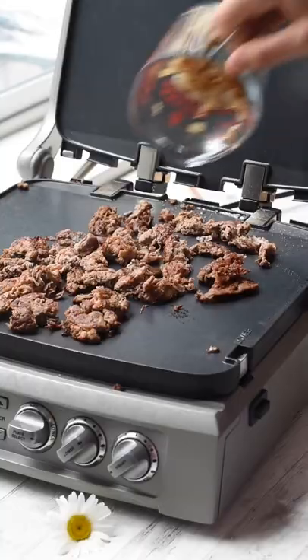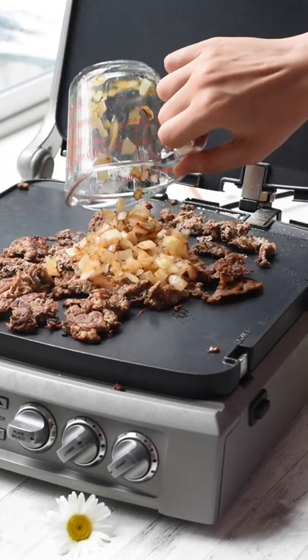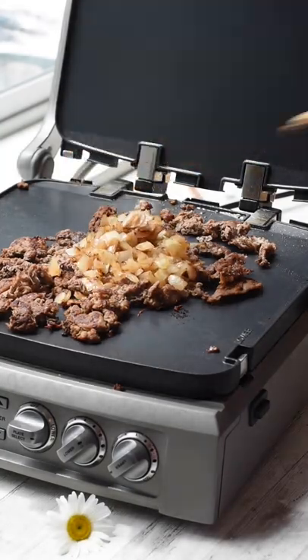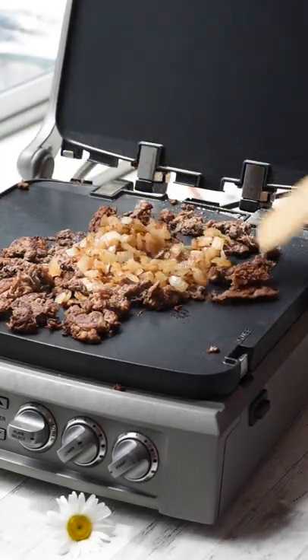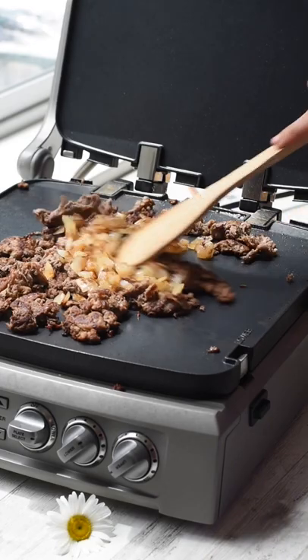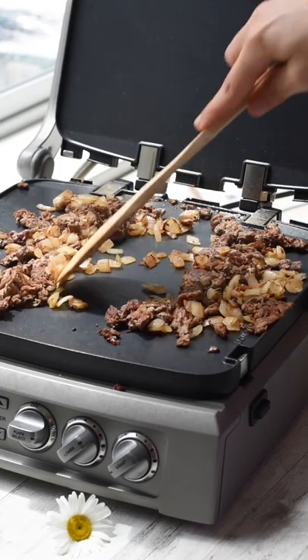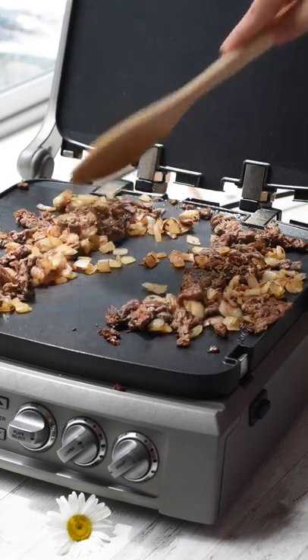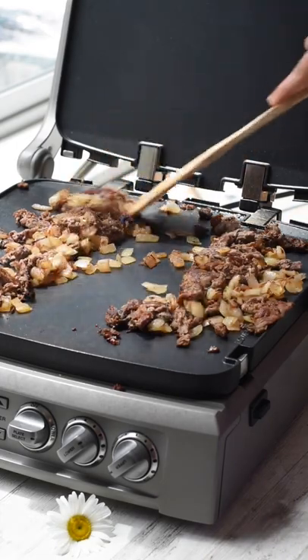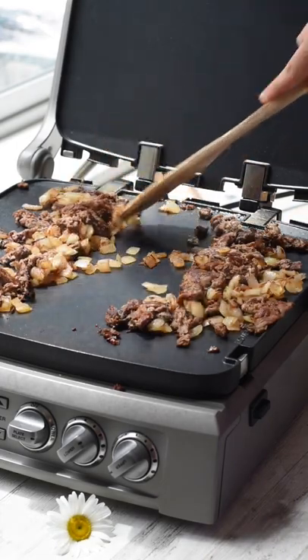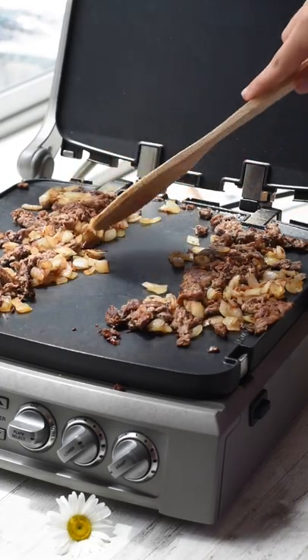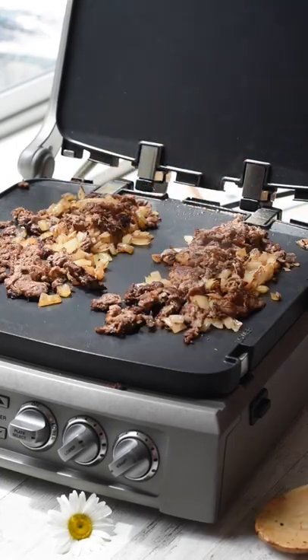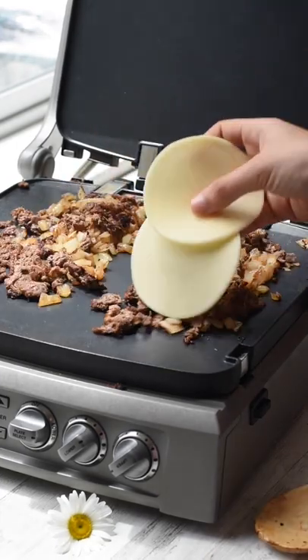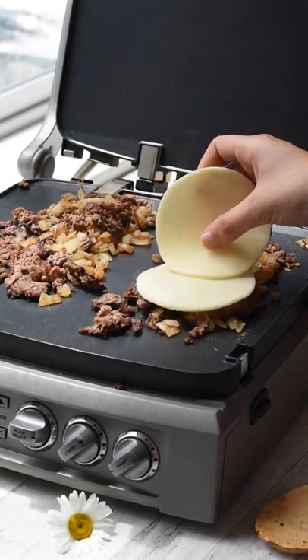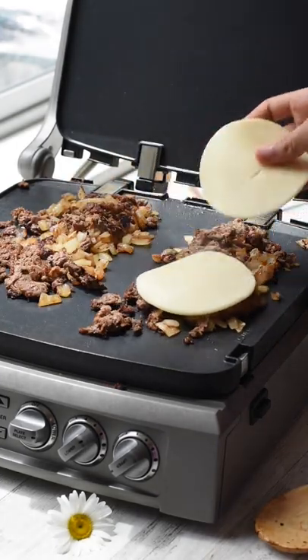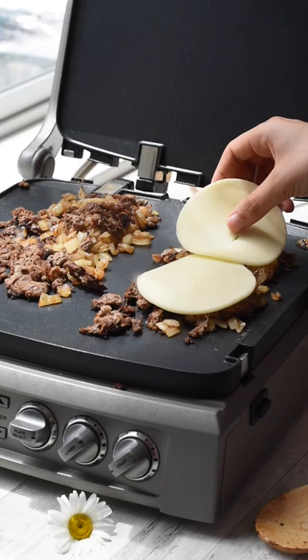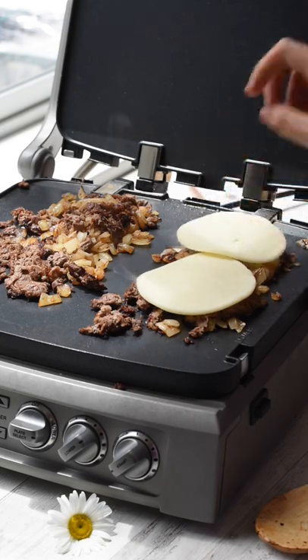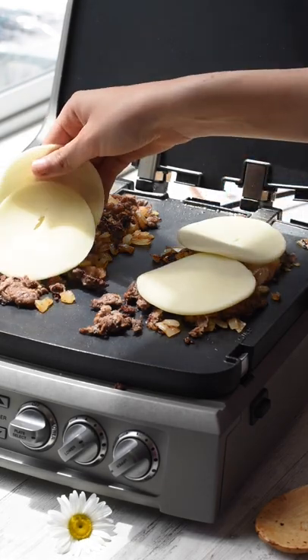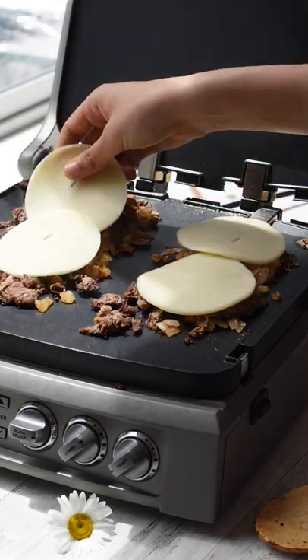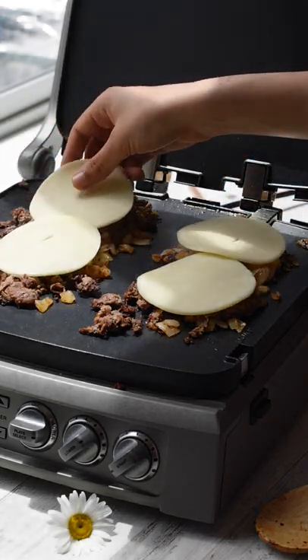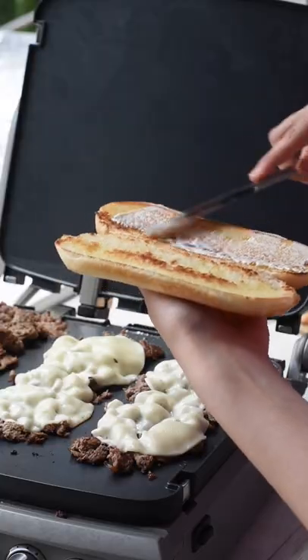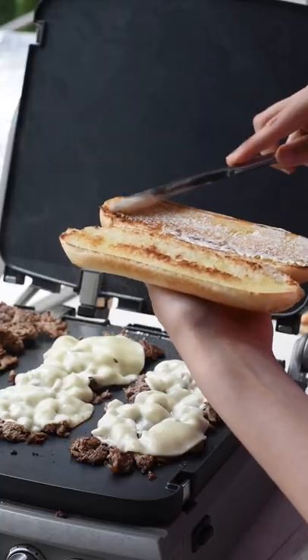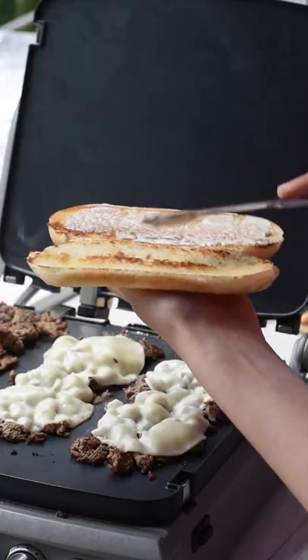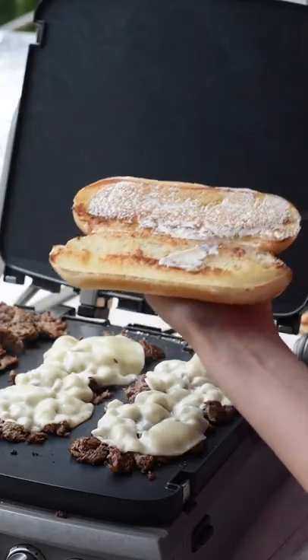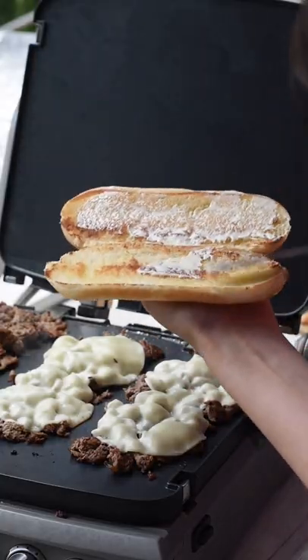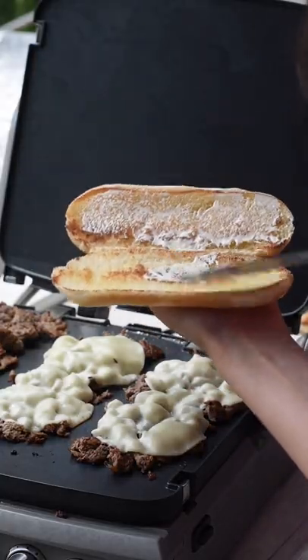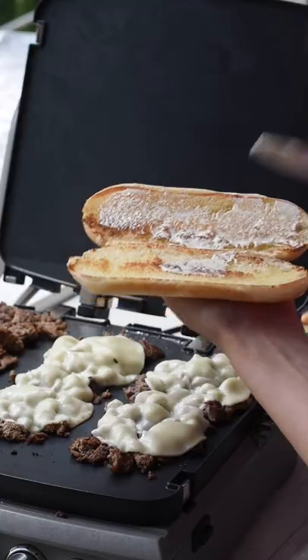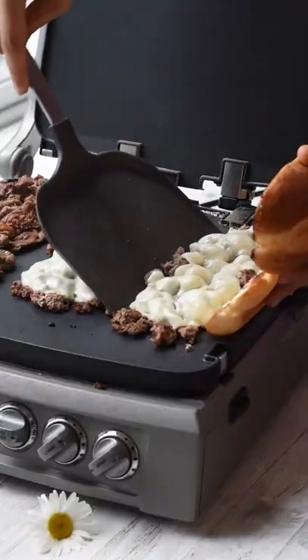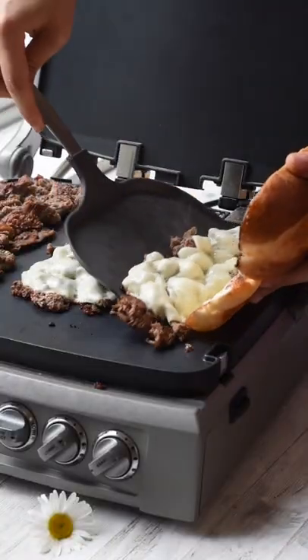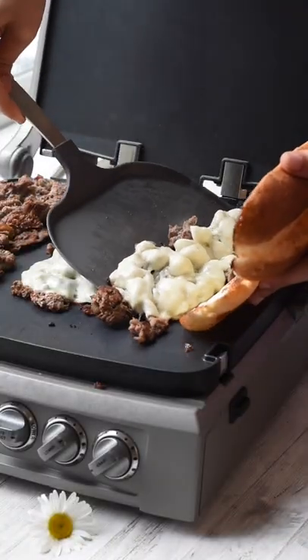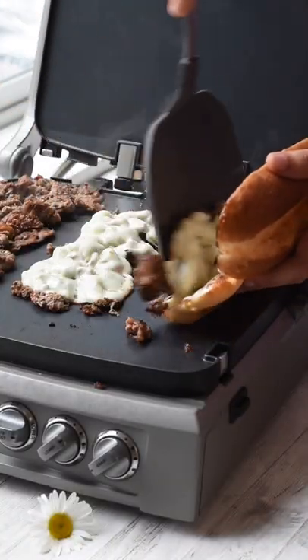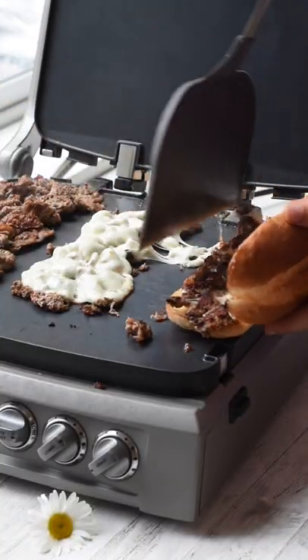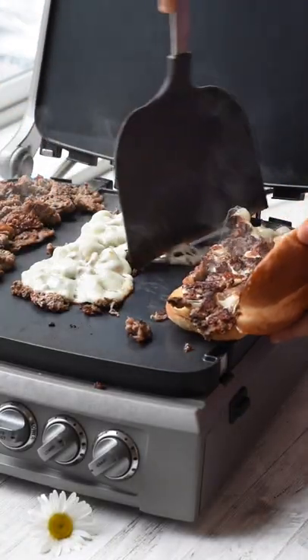Add the onions back into the pan and divide the meat into four portions. Place on two slices of provolone cheese and let that melt for a few minutes. While the cheese is melting, spread mayonnaise over both toasted sides of the rolls. Place each portion into the bun and now you're ready to serve.